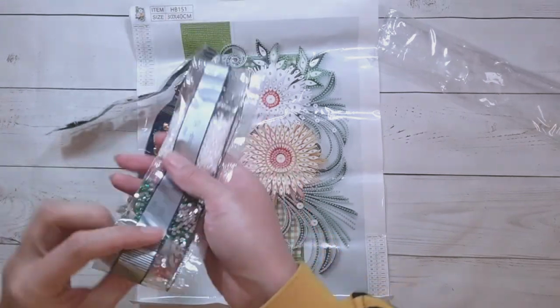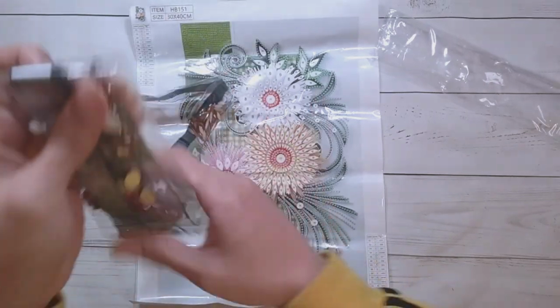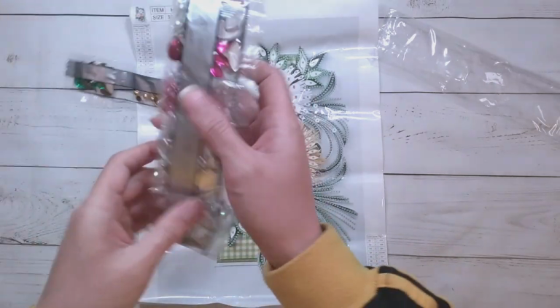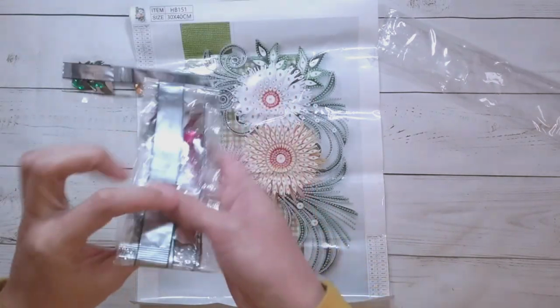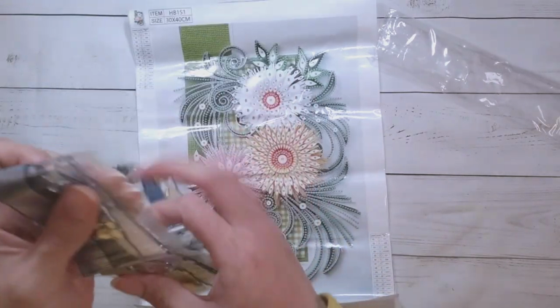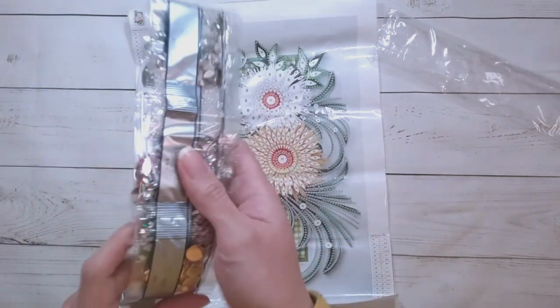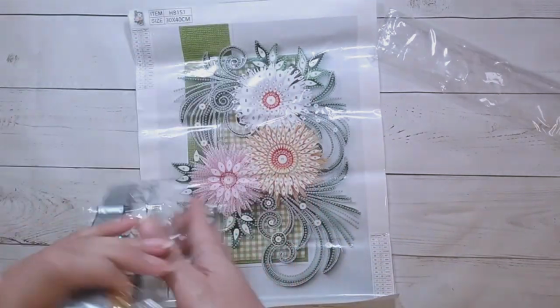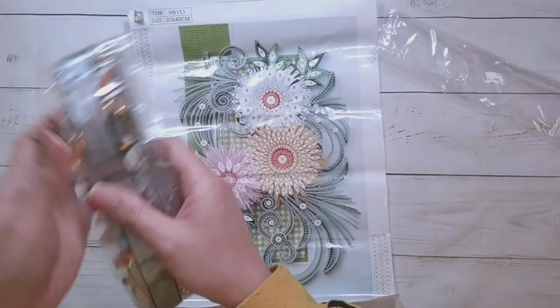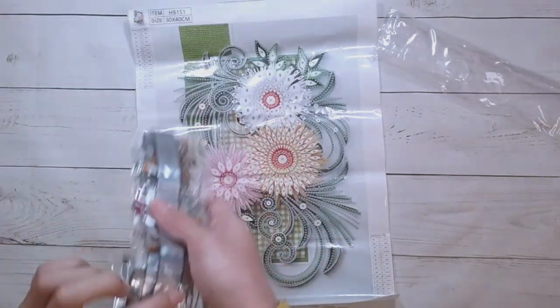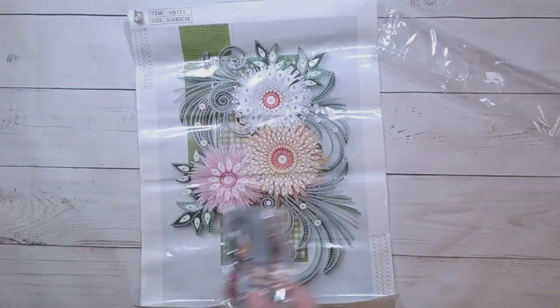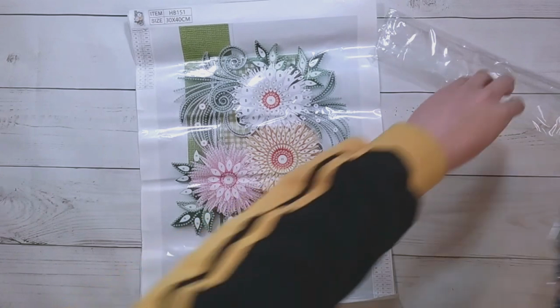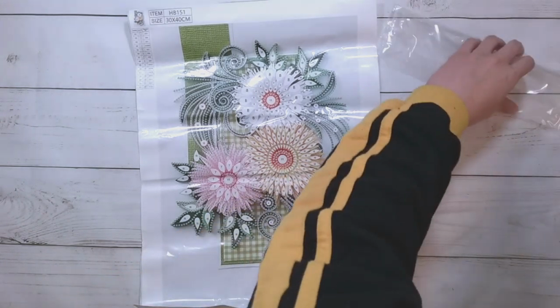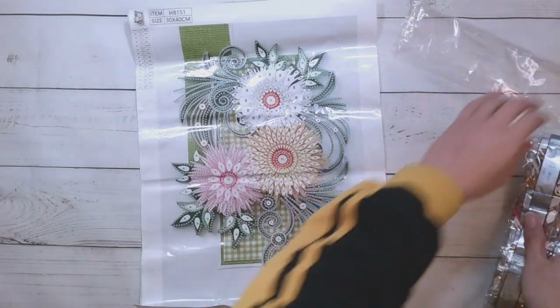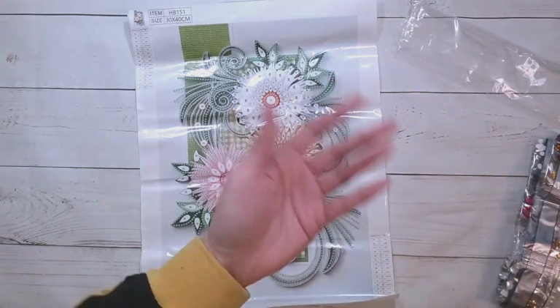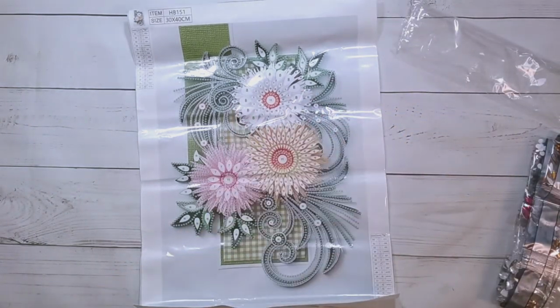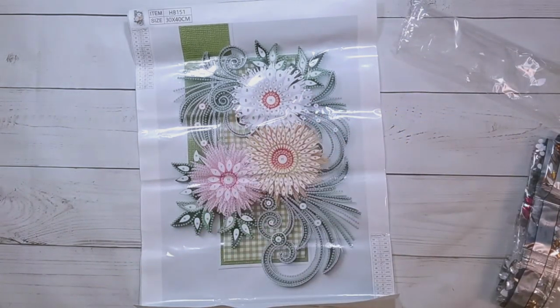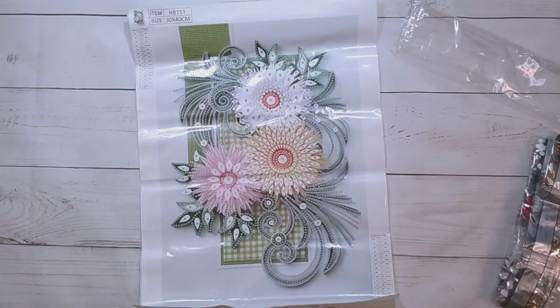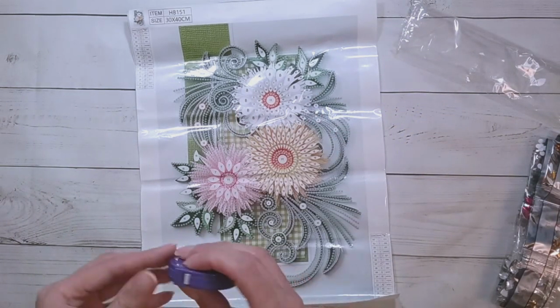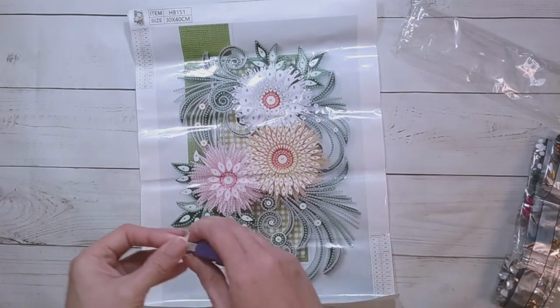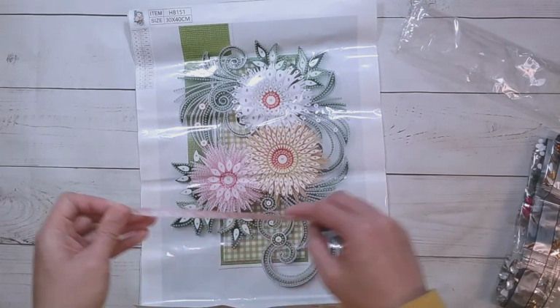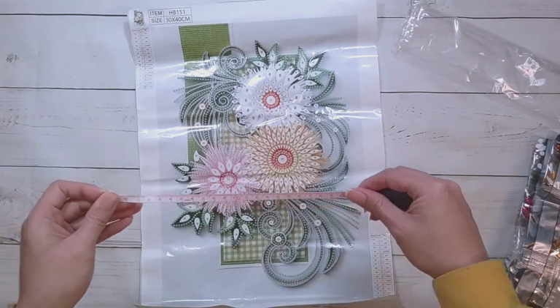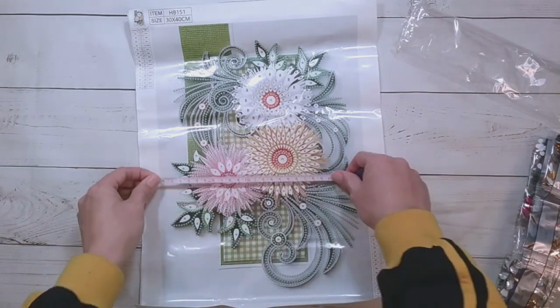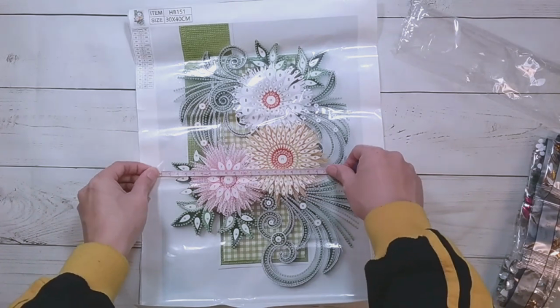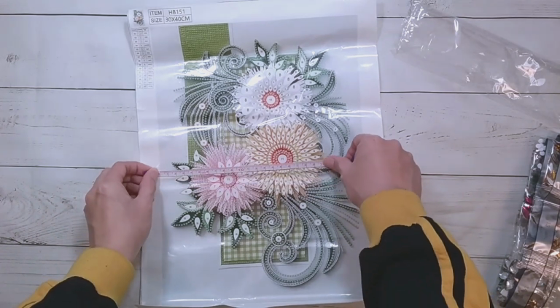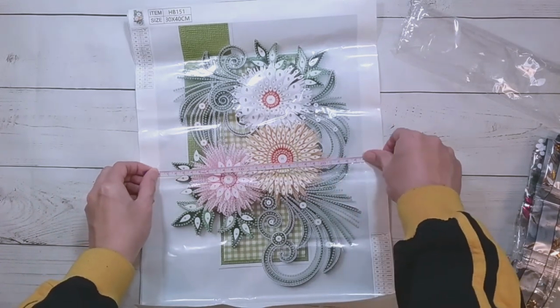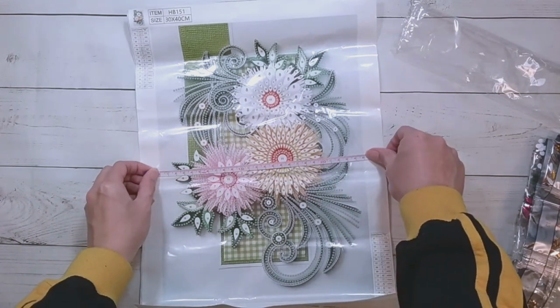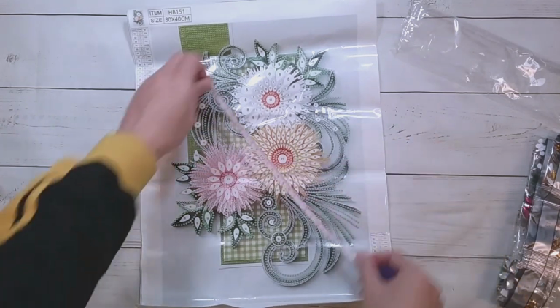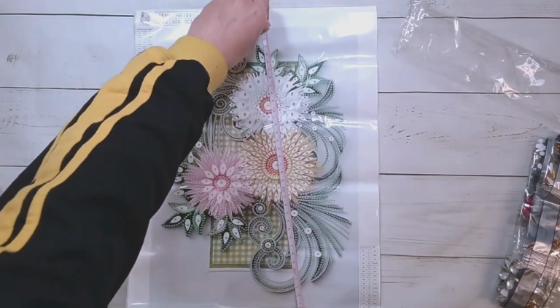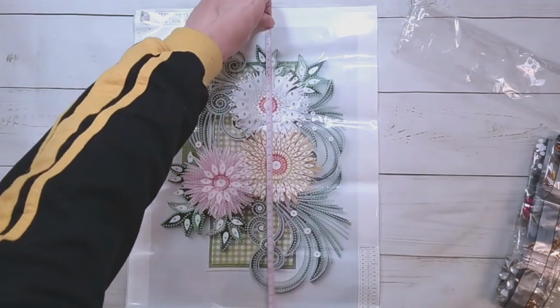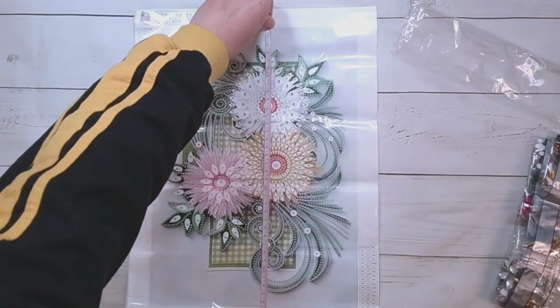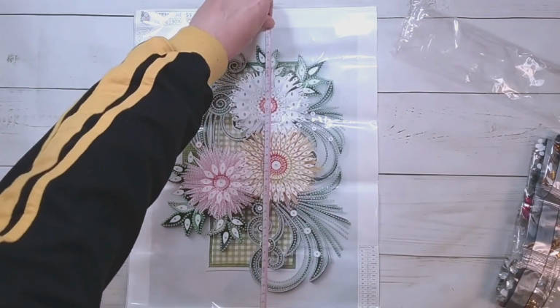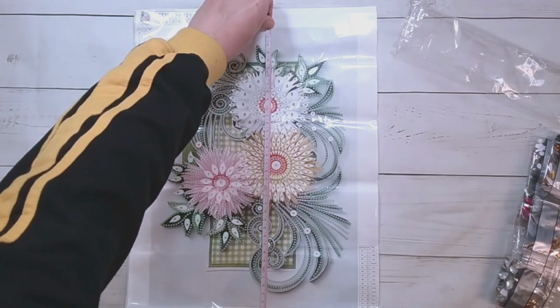This one is $5.75, and it measures 25 by 34.5 centimeters.